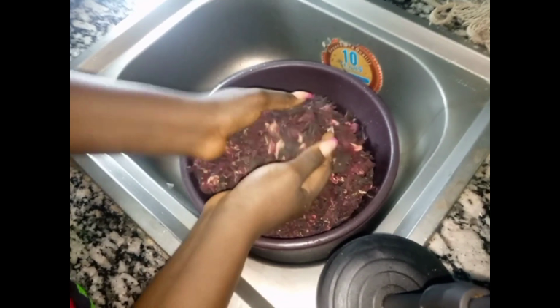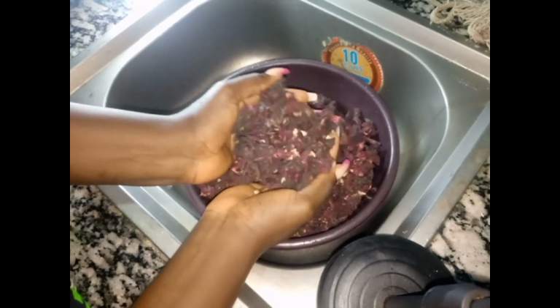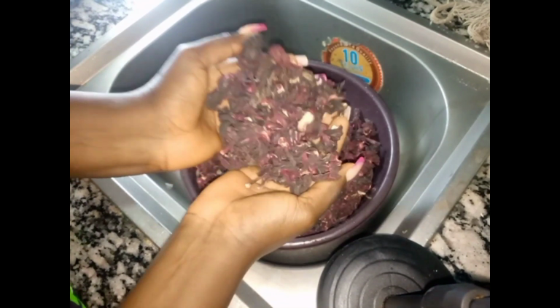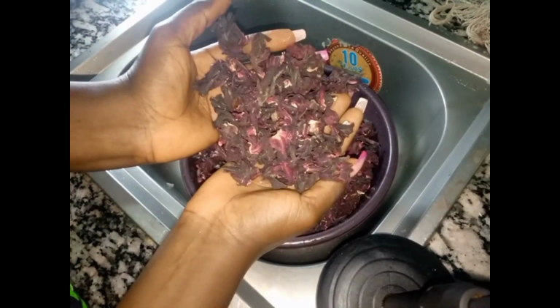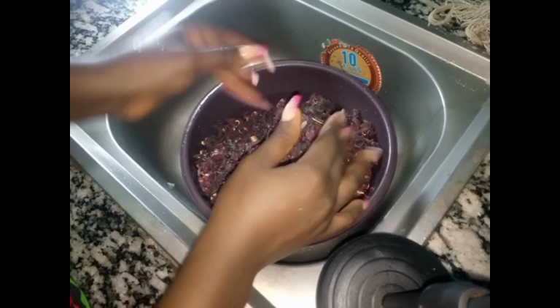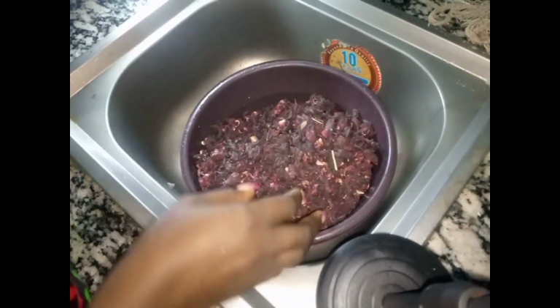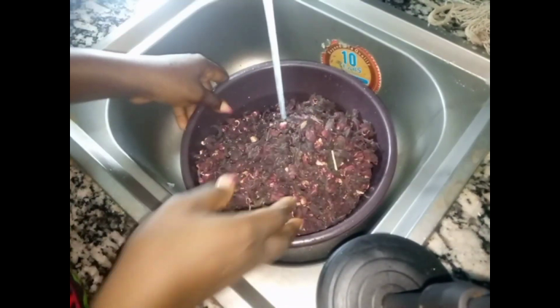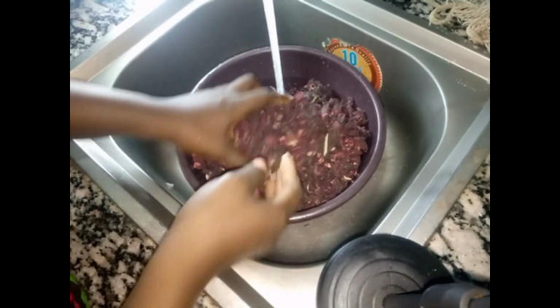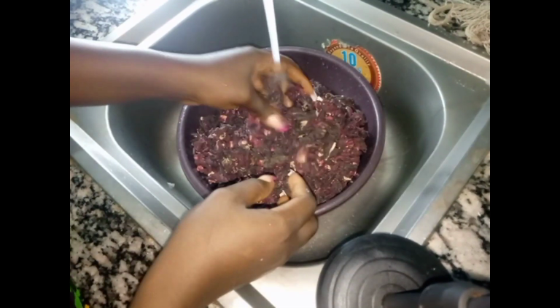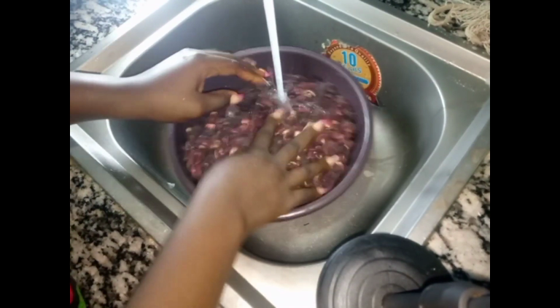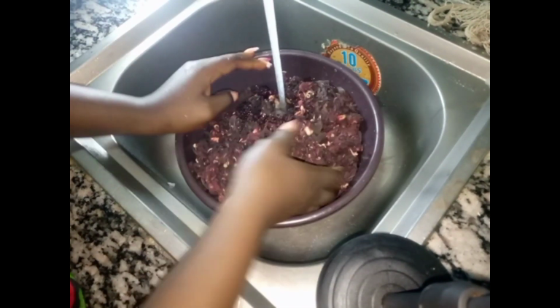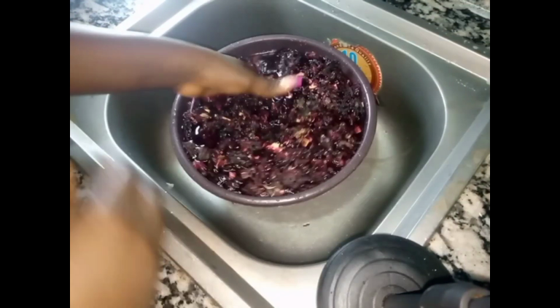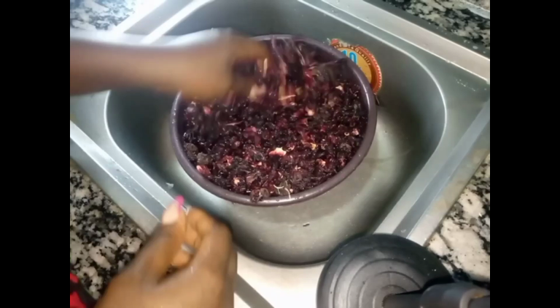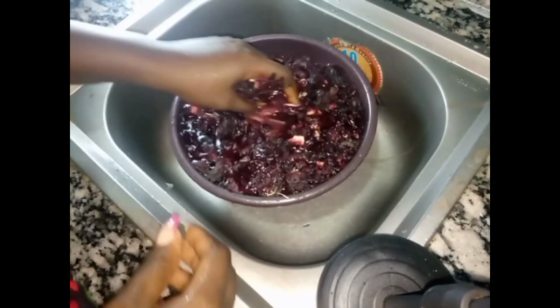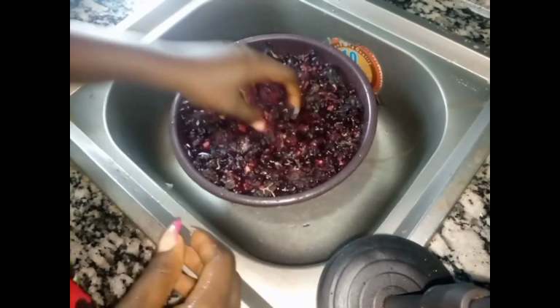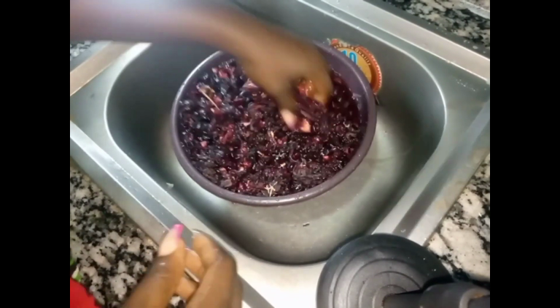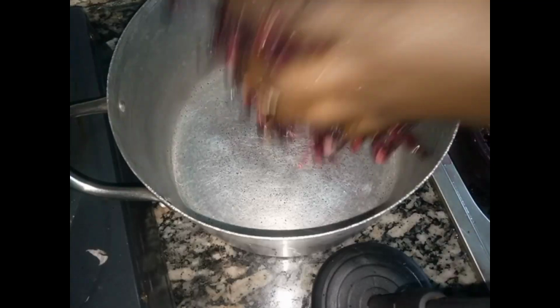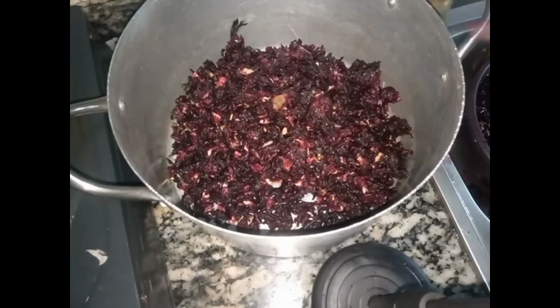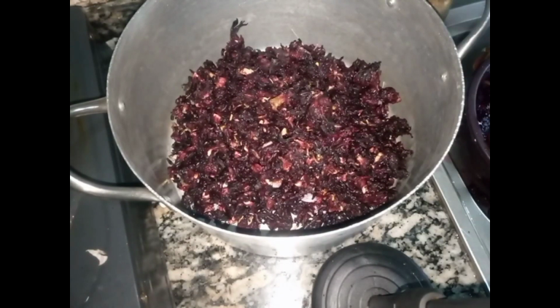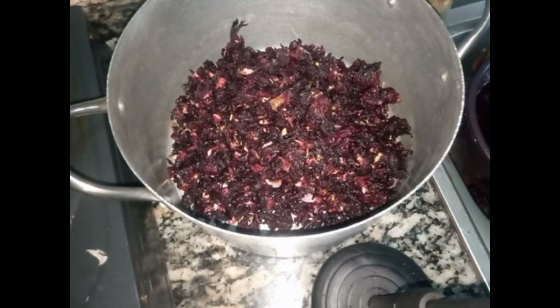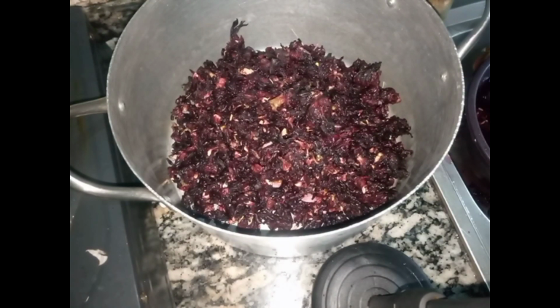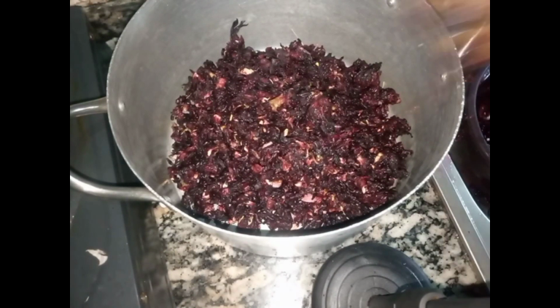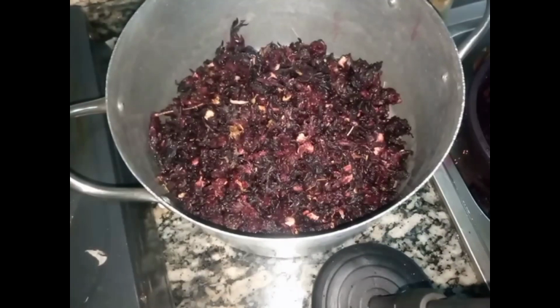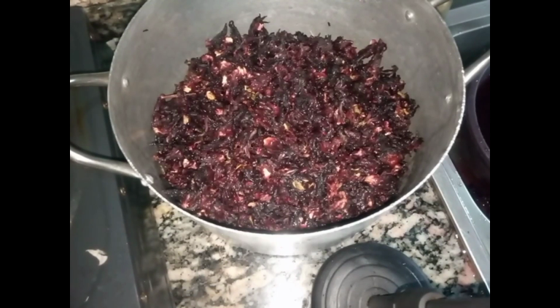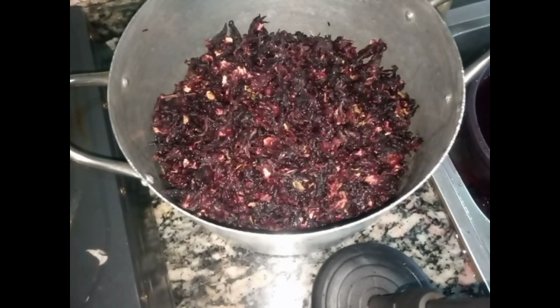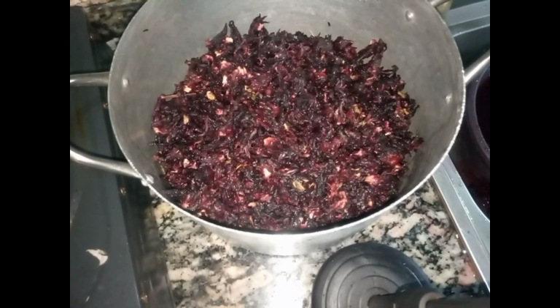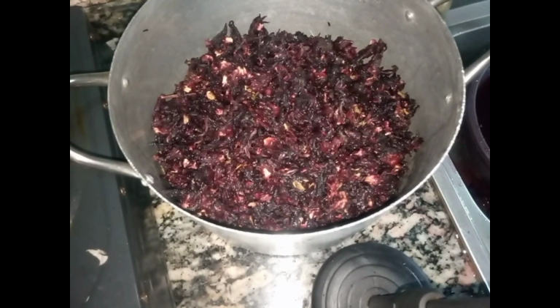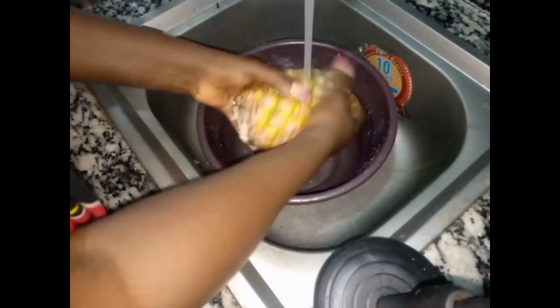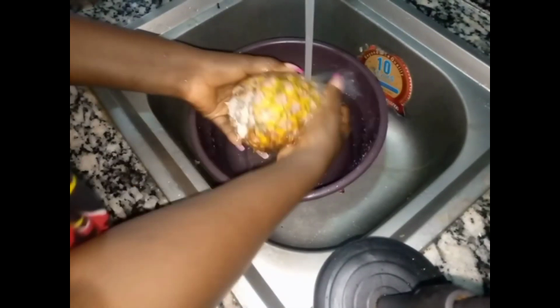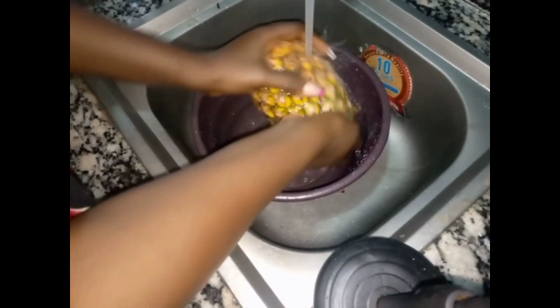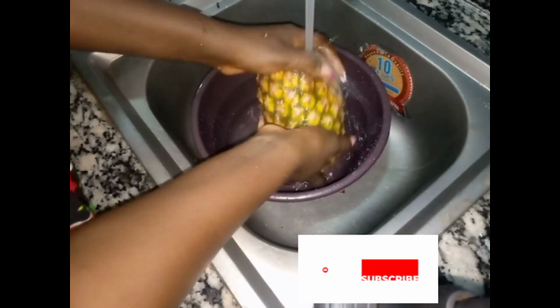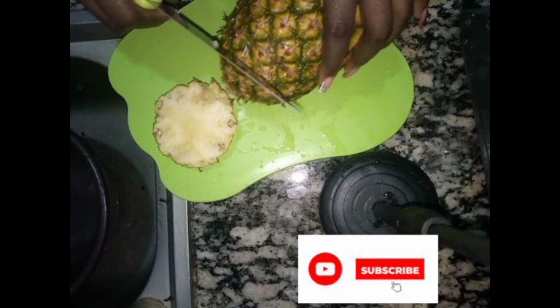So this is my zobo leaf. First of all, you wash it. After that, bring a clean pot and add the zobo leaf into the clean pot. Set it aside. Then bring your penipo and wash it very well, because you need the back of it.